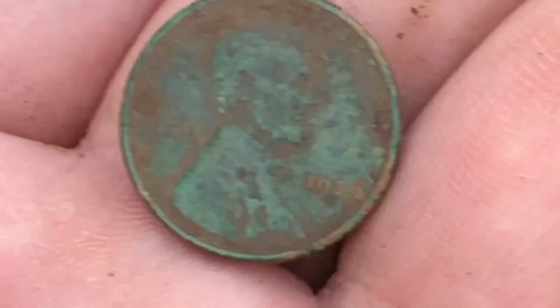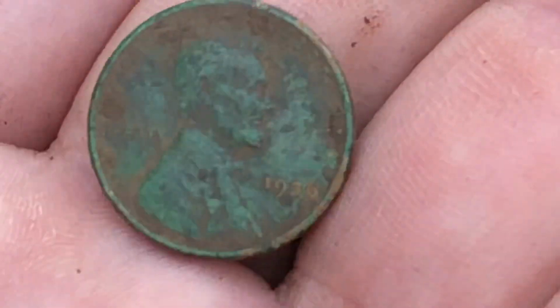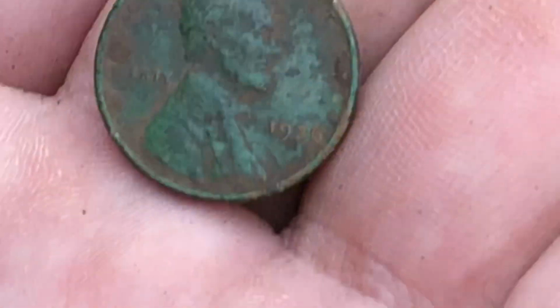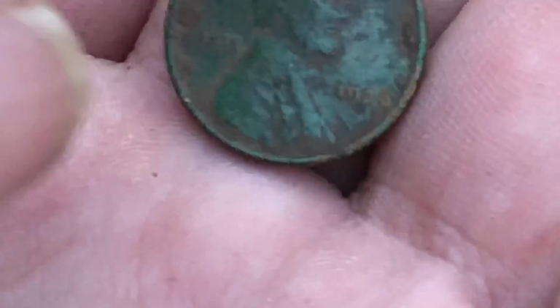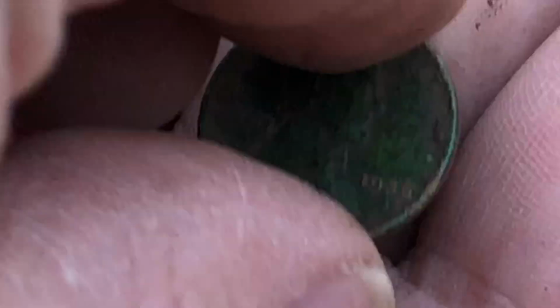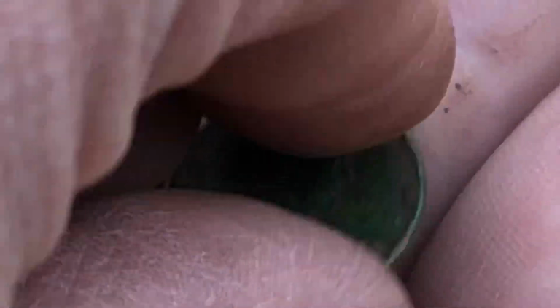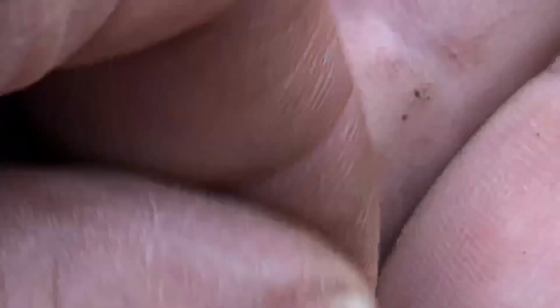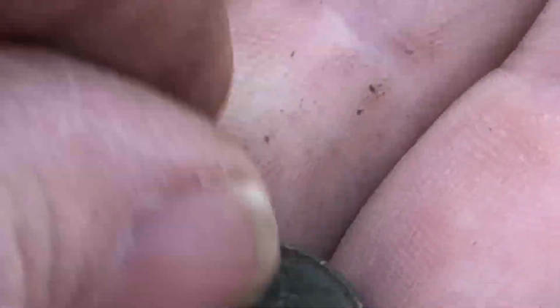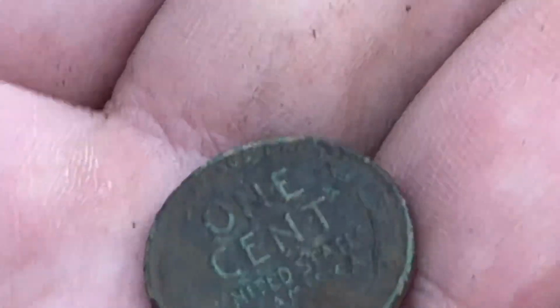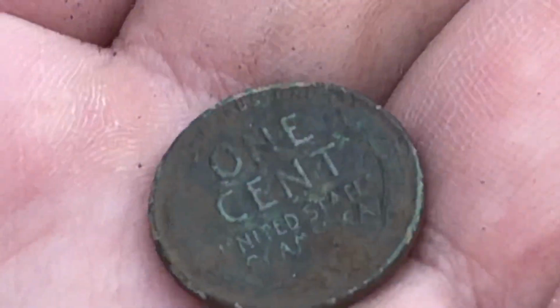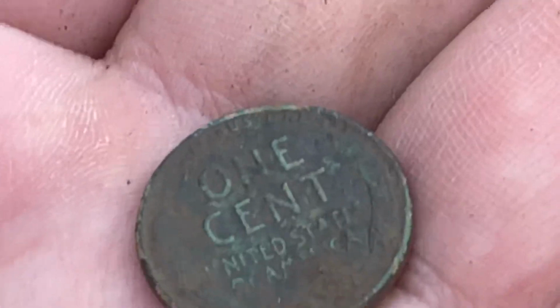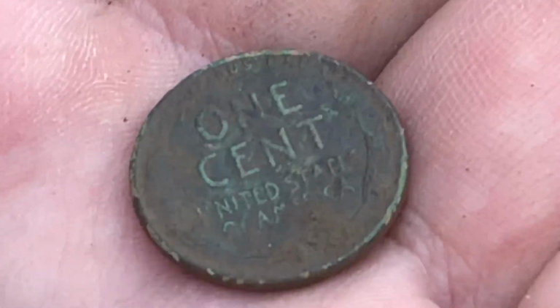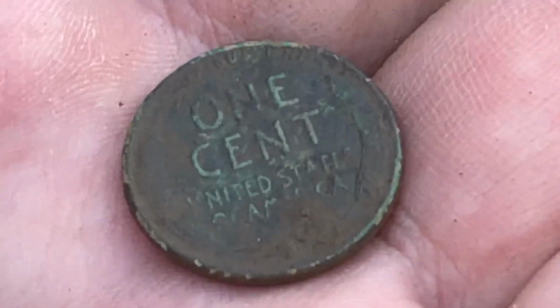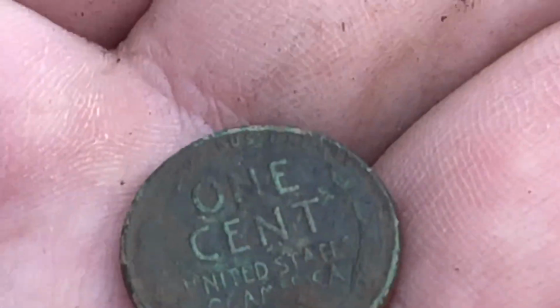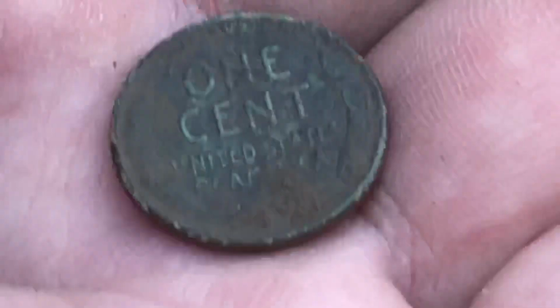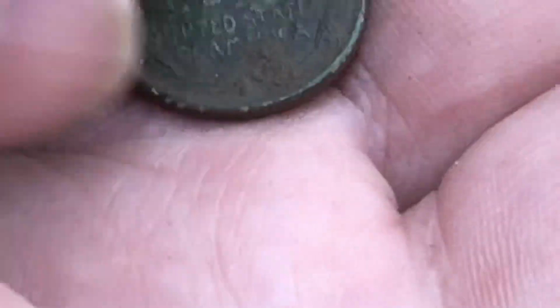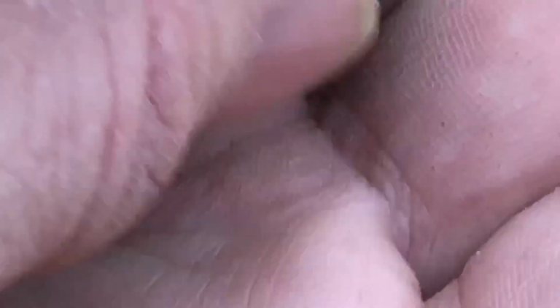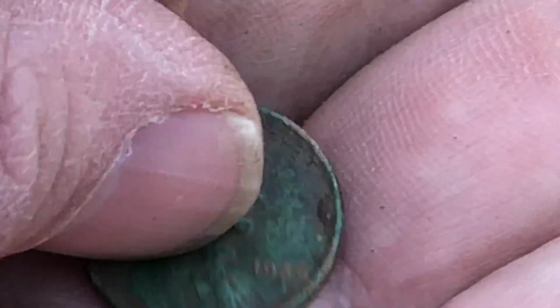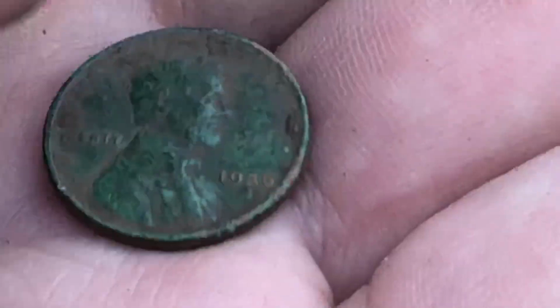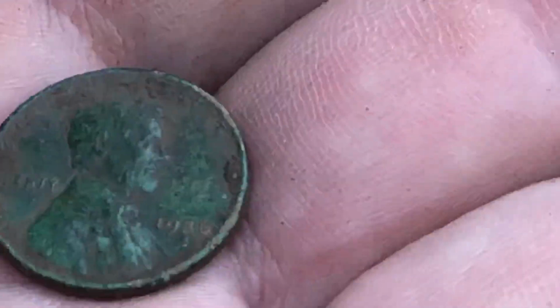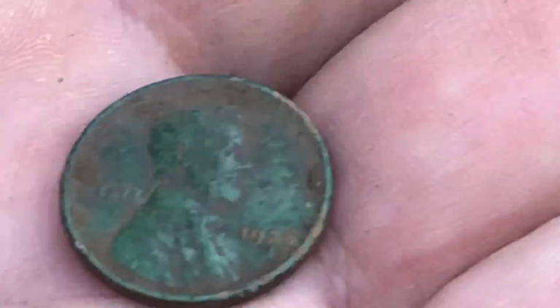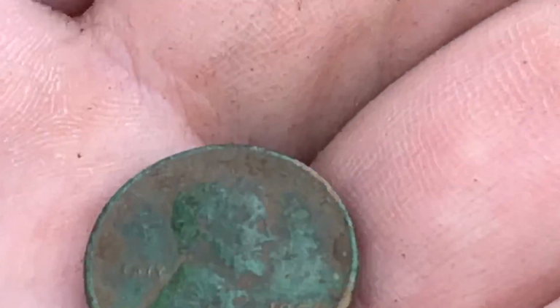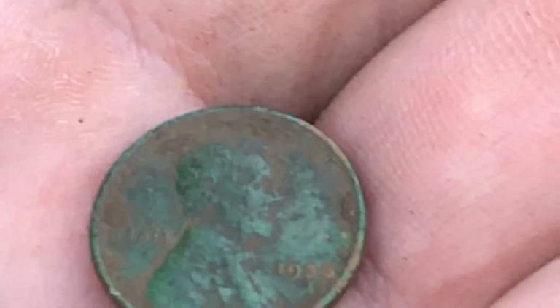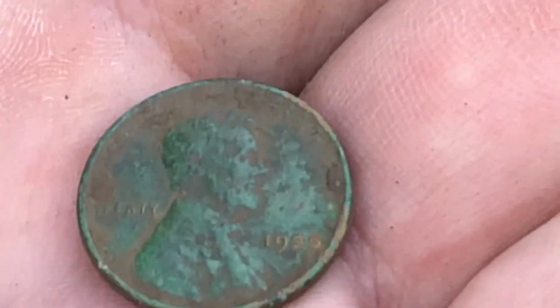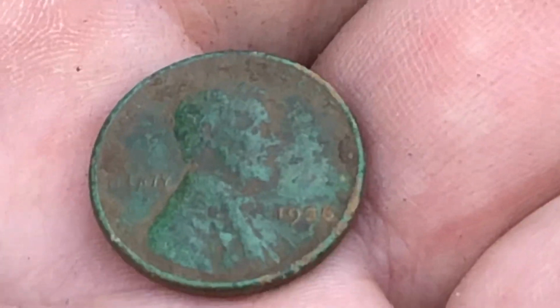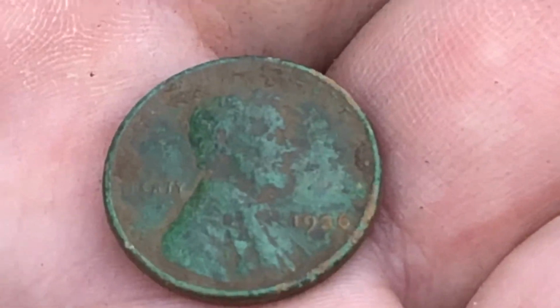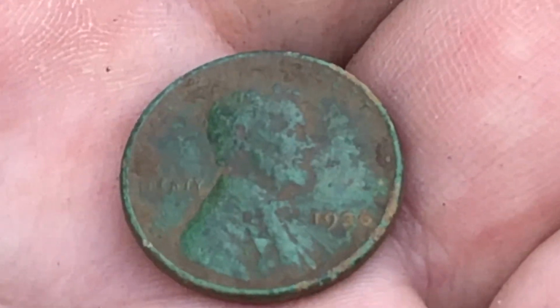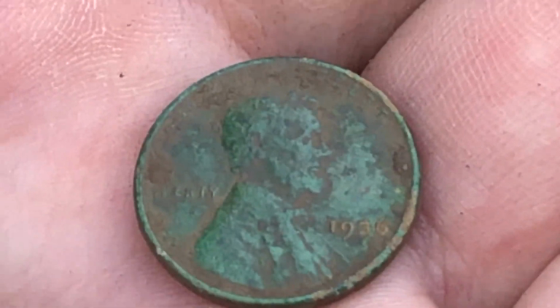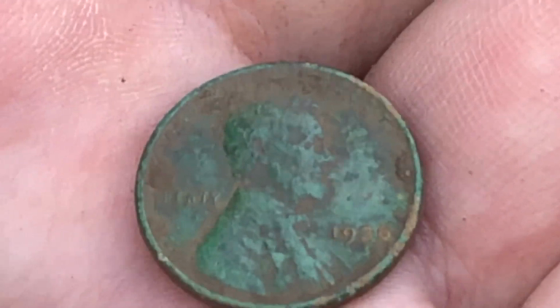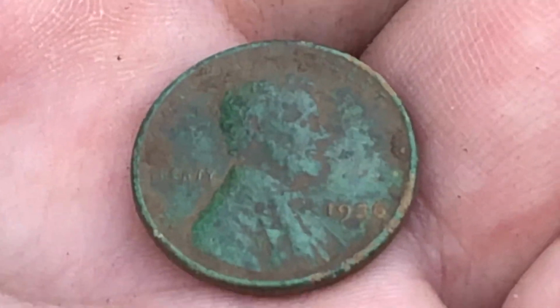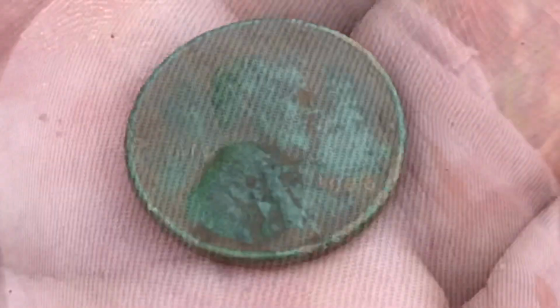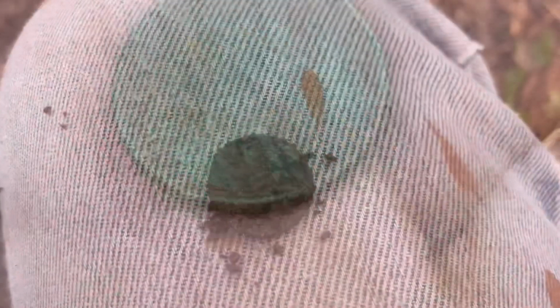Lee found a 1936 wheat penny. It's in pretty good shape. Got that nice green patina to it. Been in the ground a long time. On to the next target.